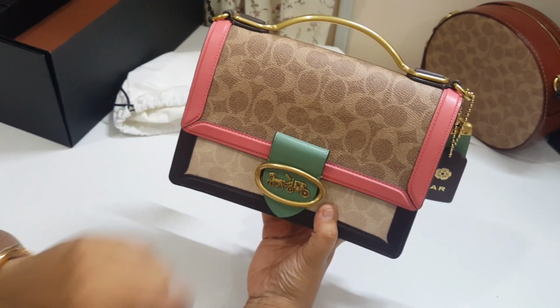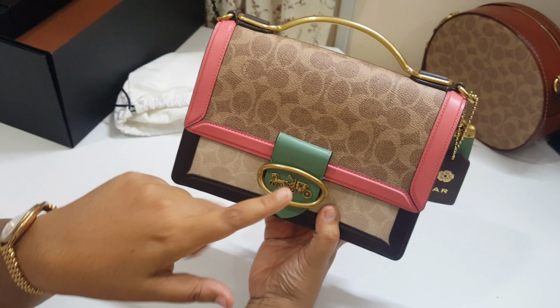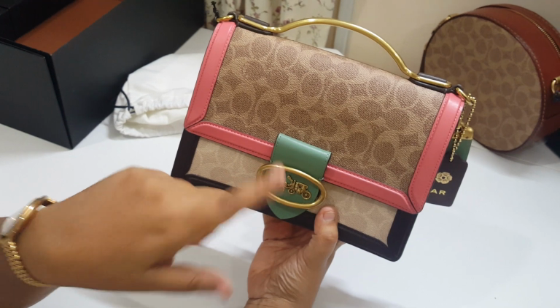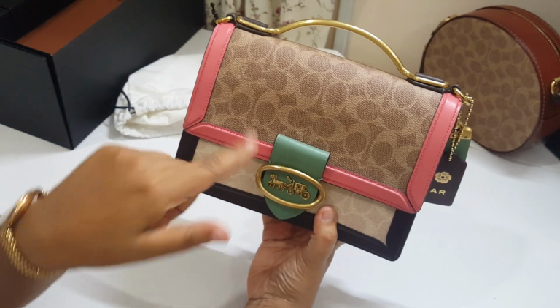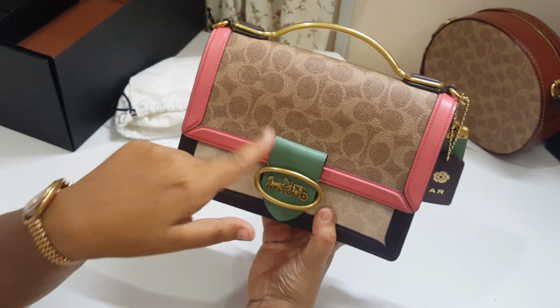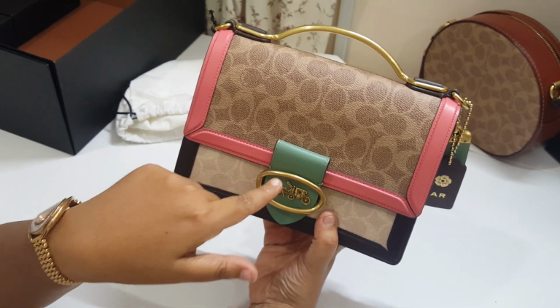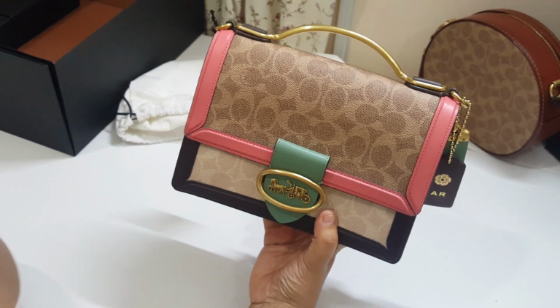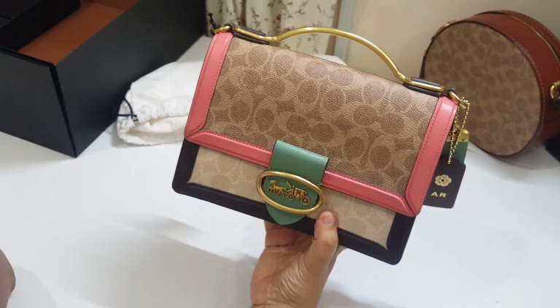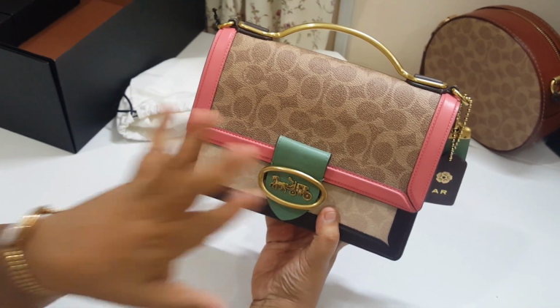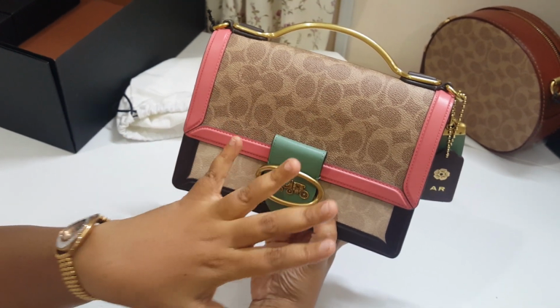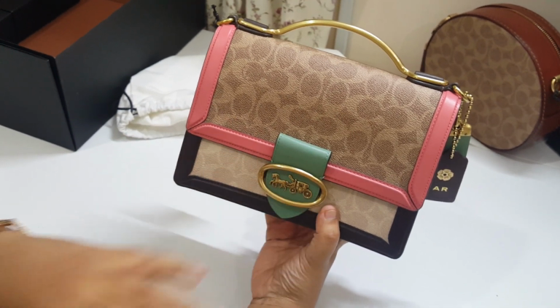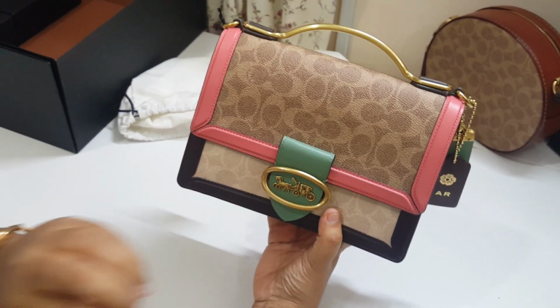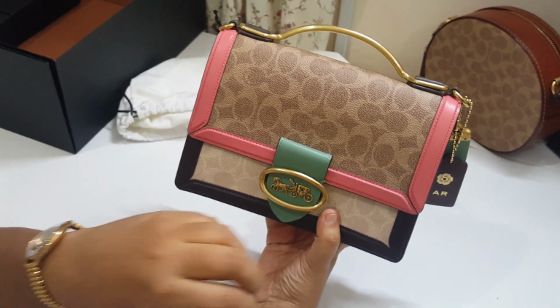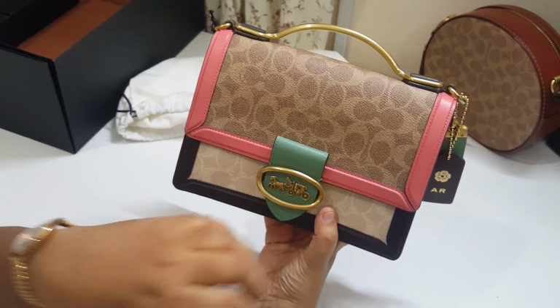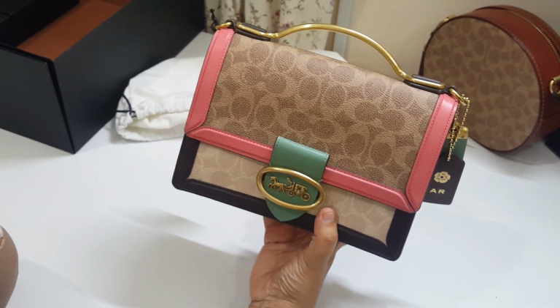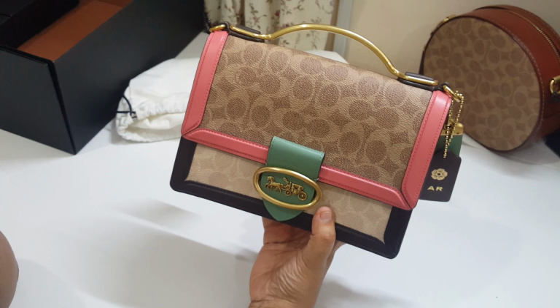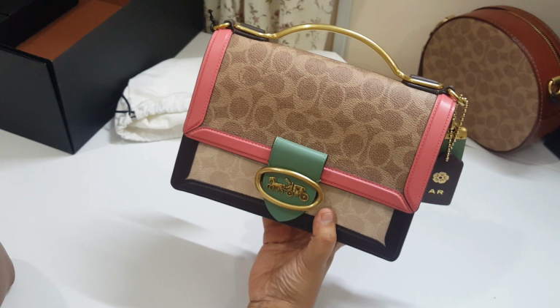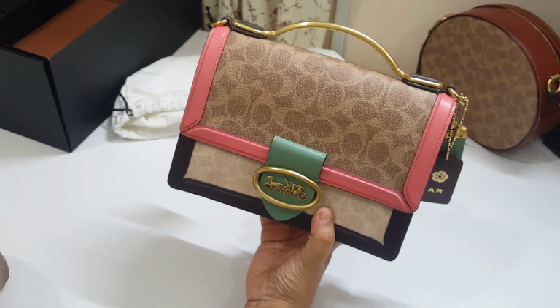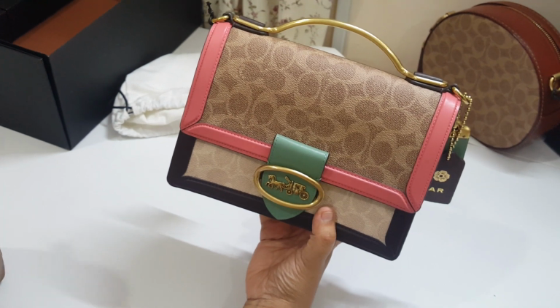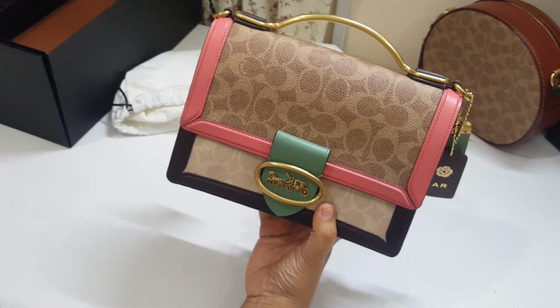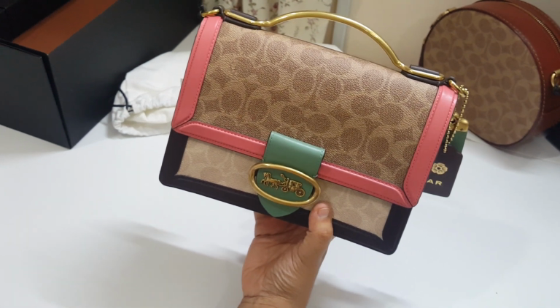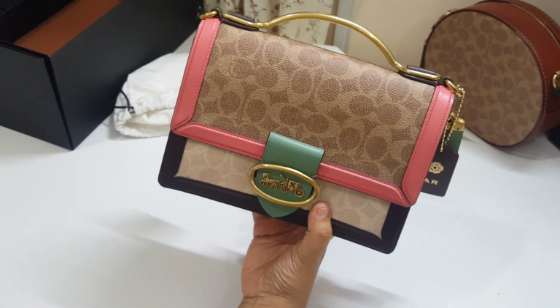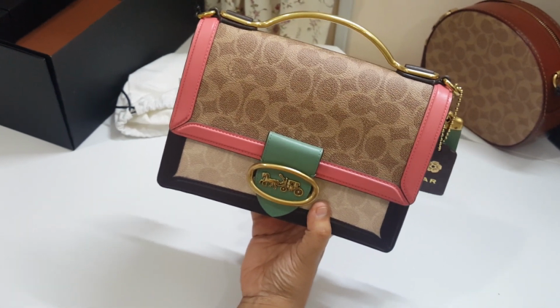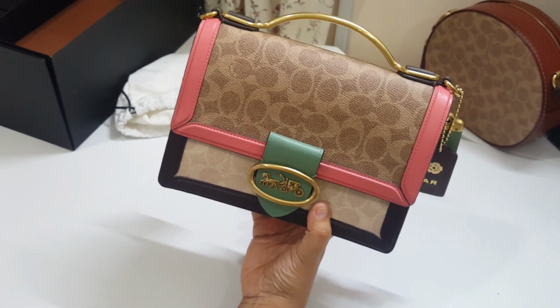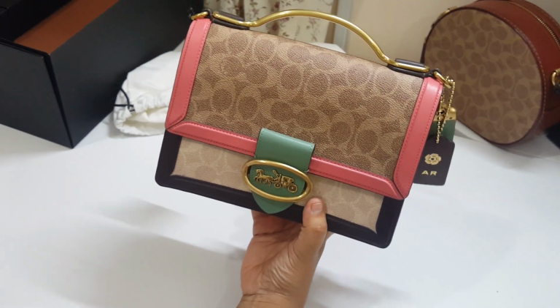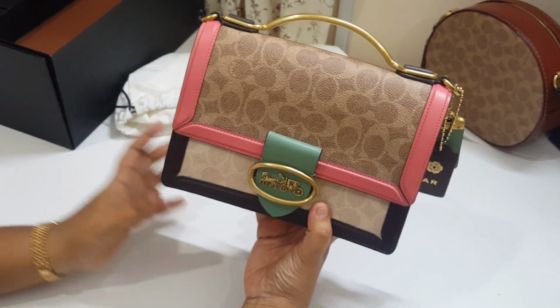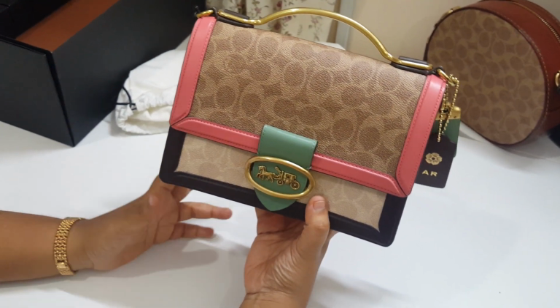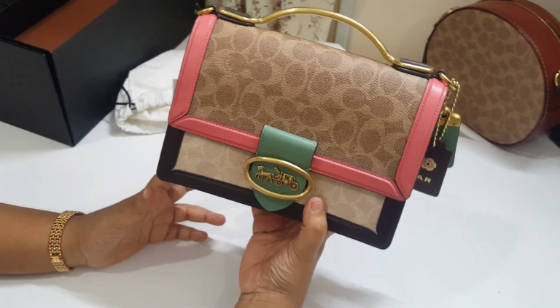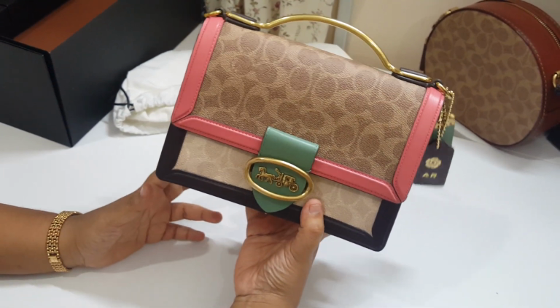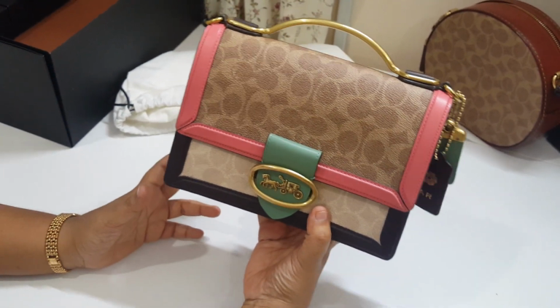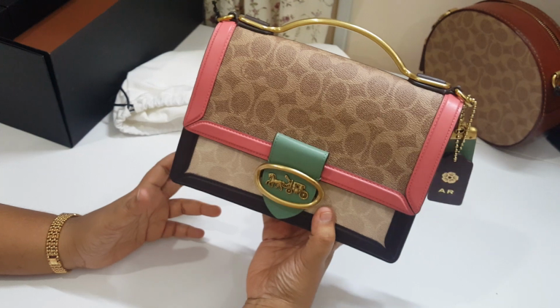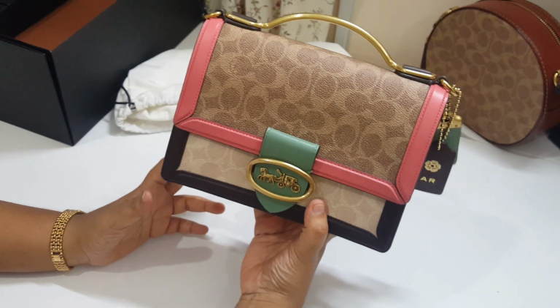My husband said he wanted me to have this one, and it was a bit expensive. I was a bit doubtful, but since he was willing and got it for me, I'm very blessed and appreciative.